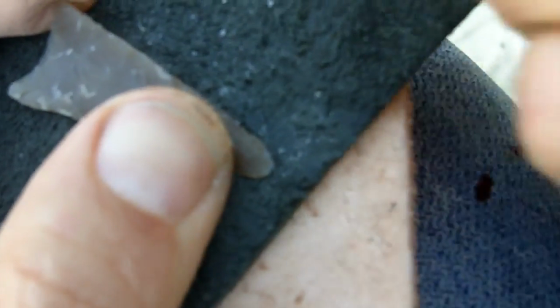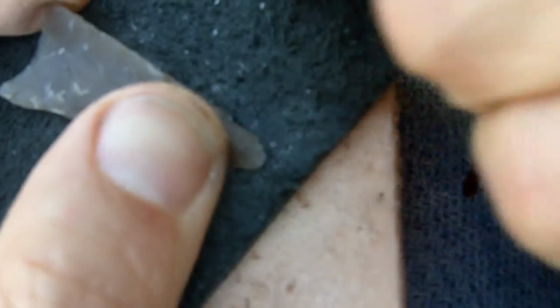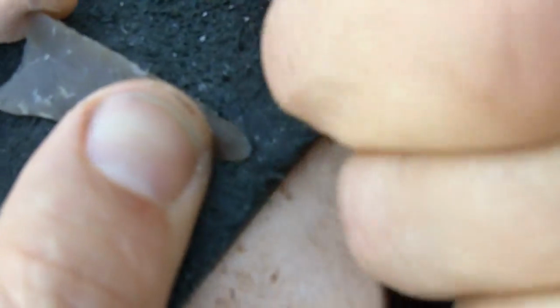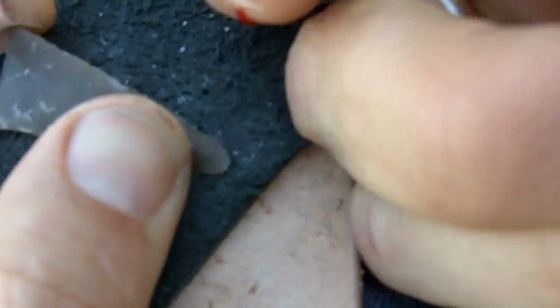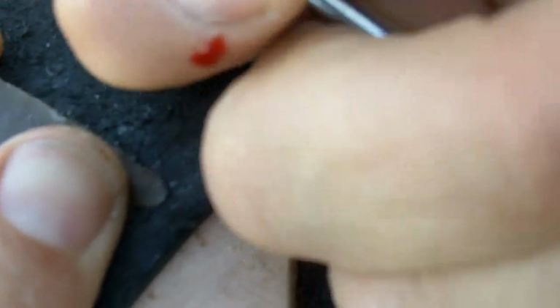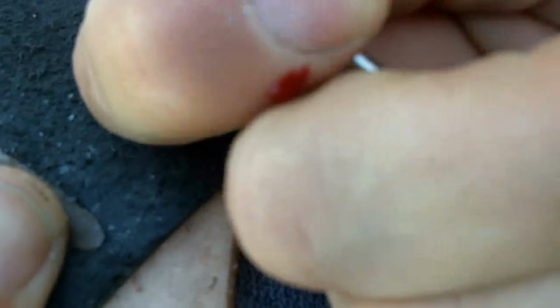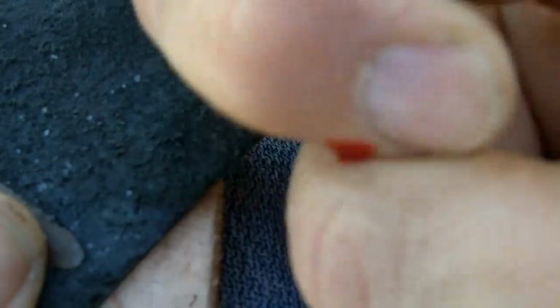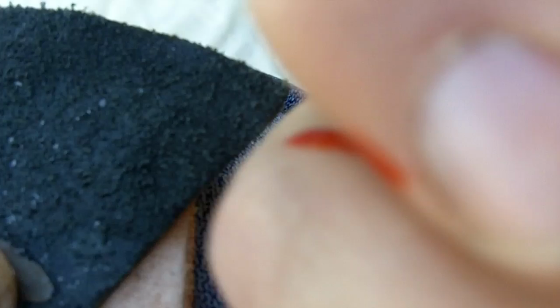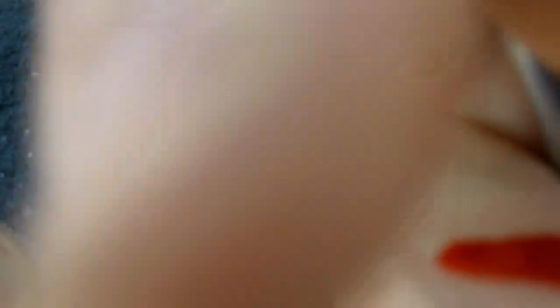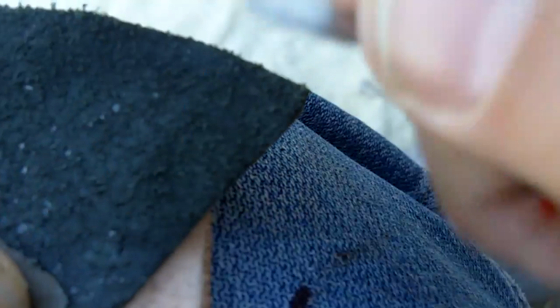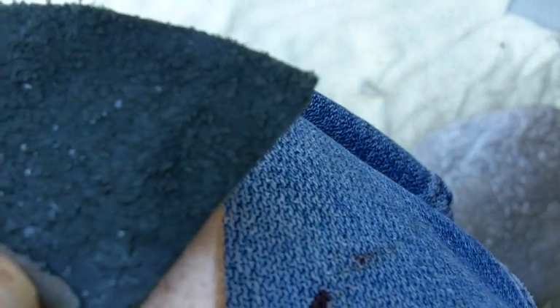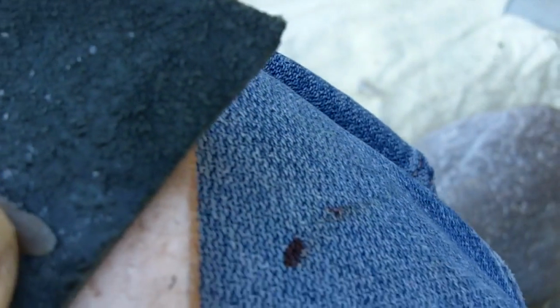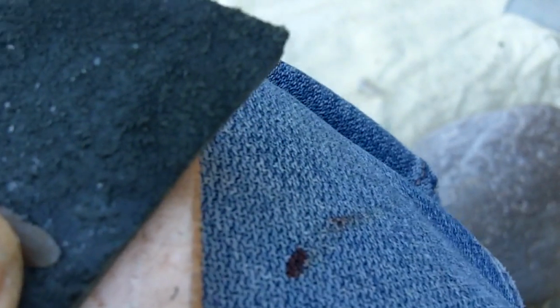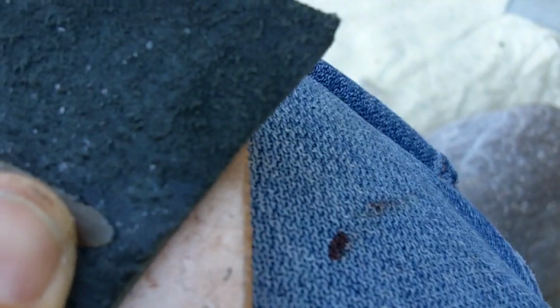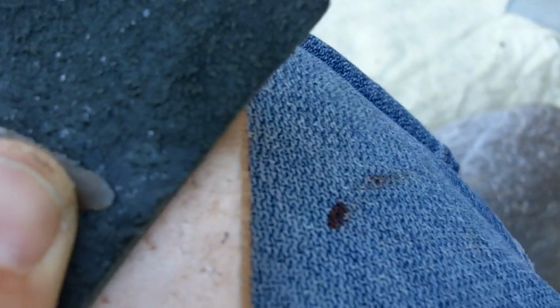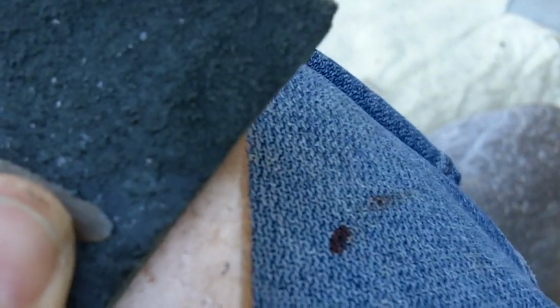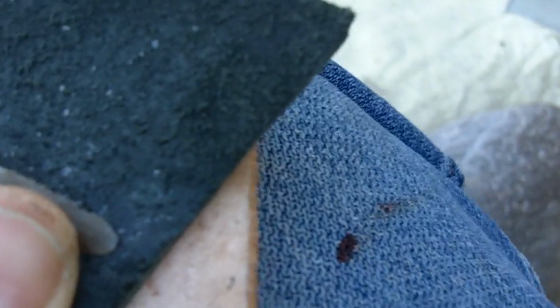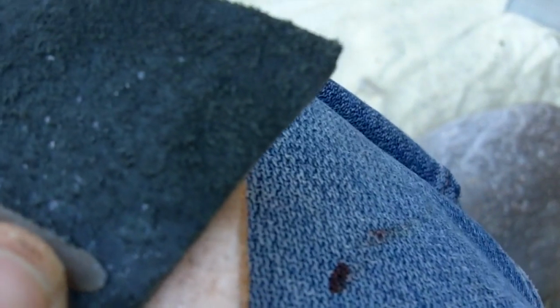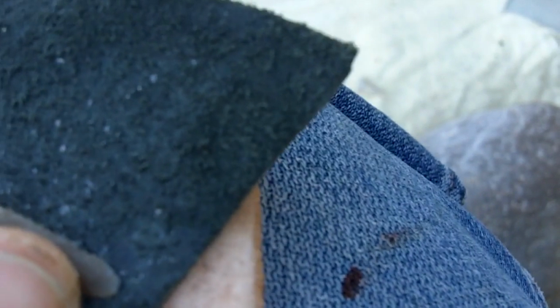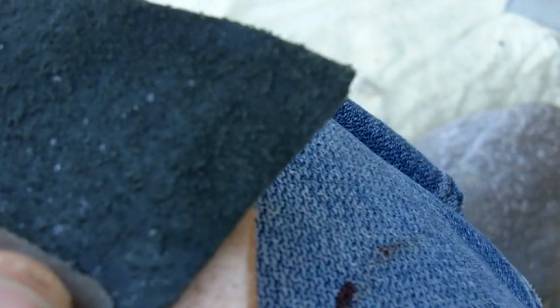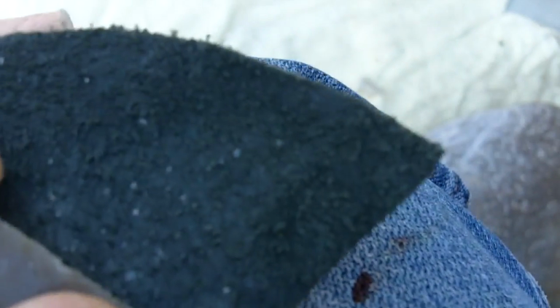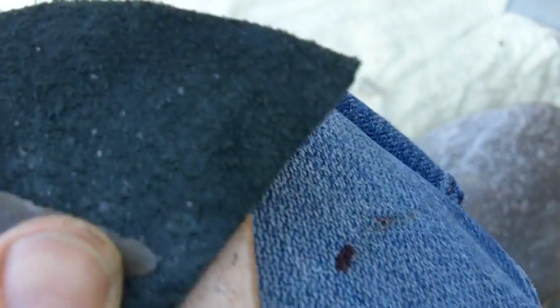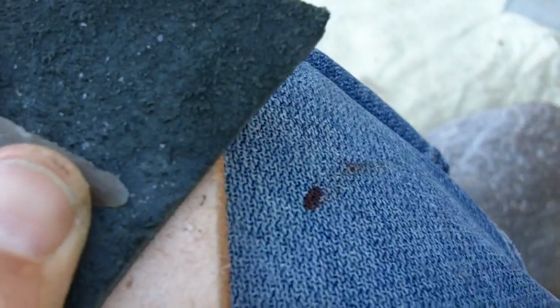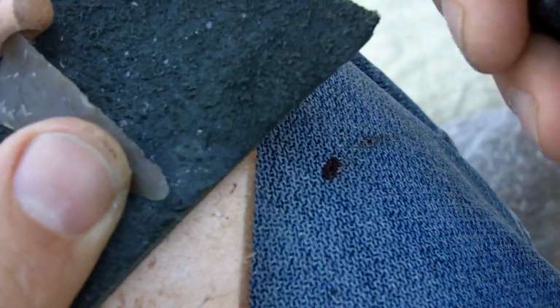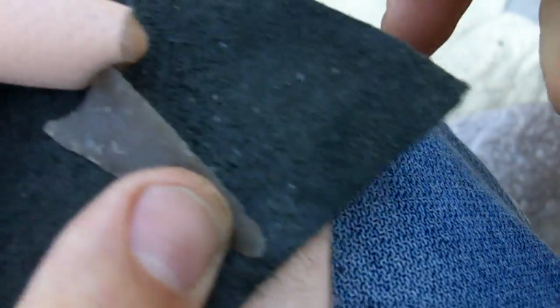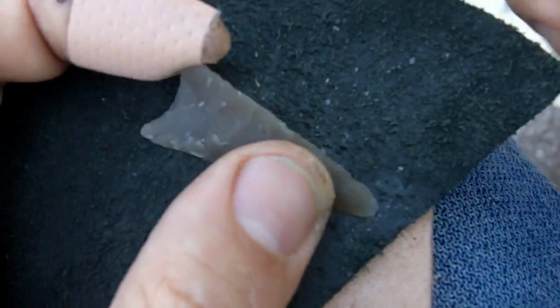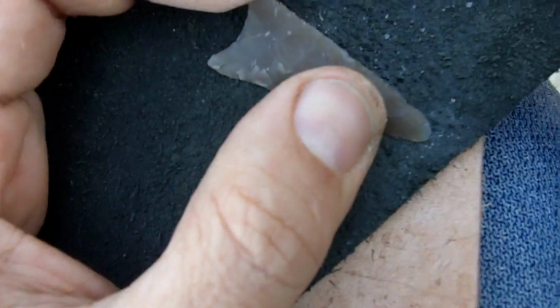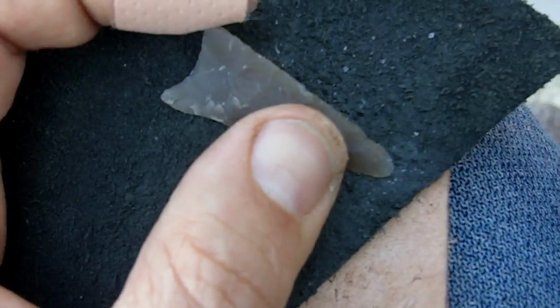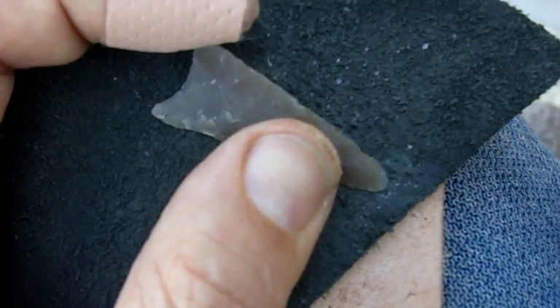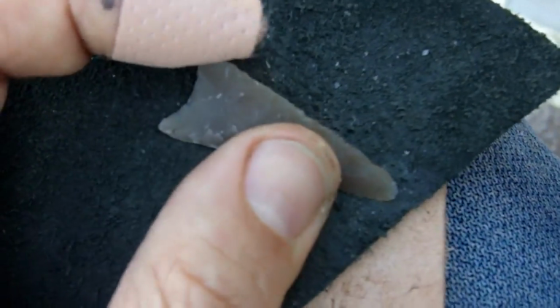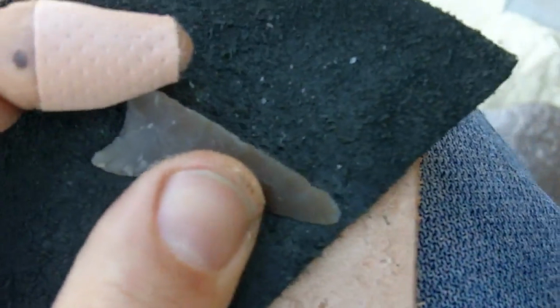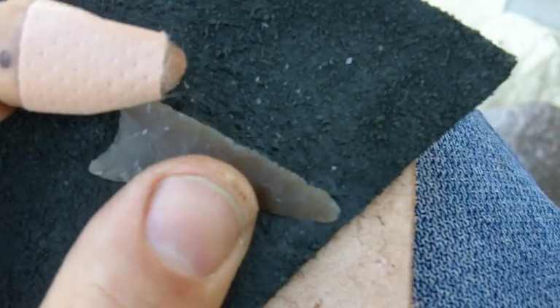There we go. Got a leak. Let me take a break here.